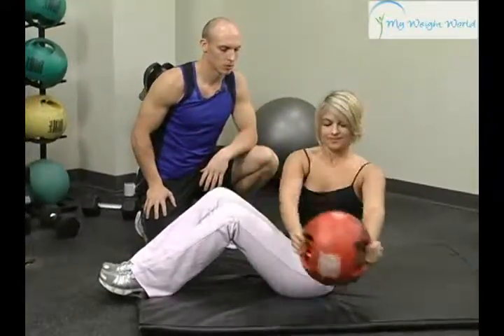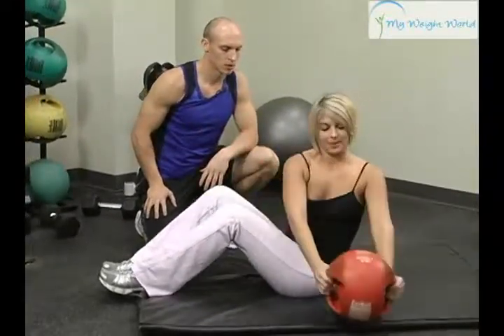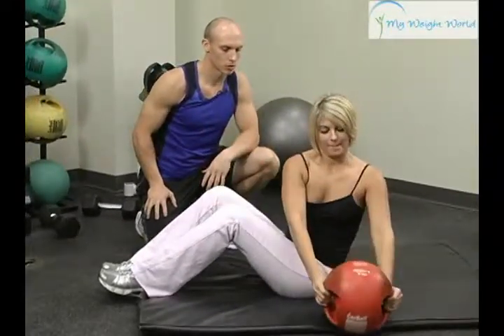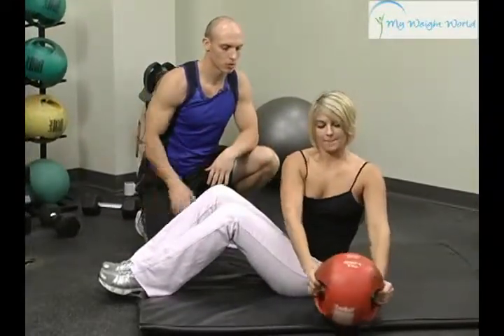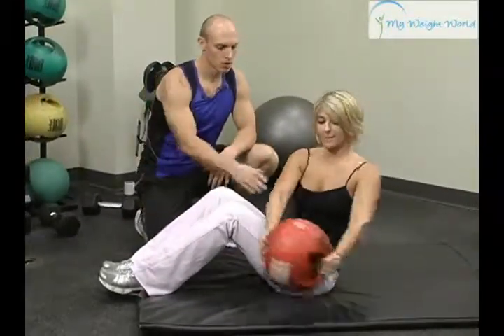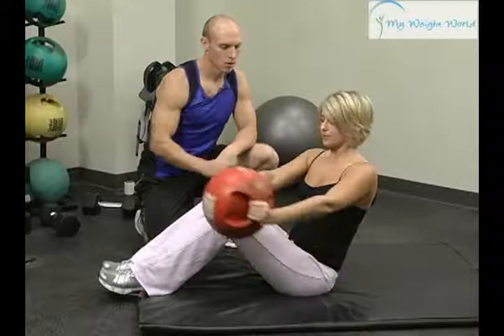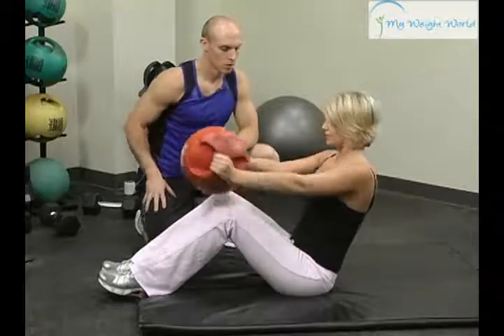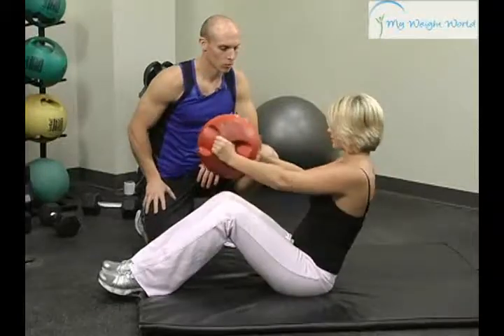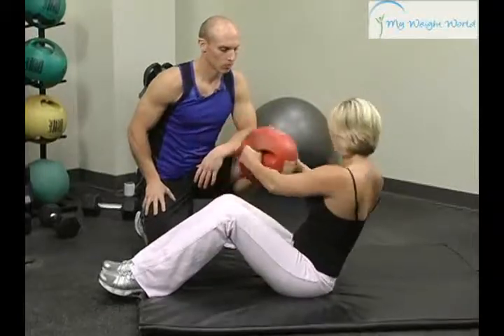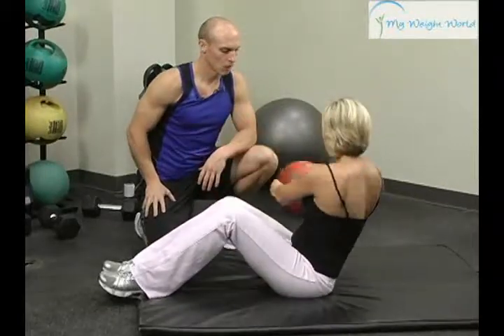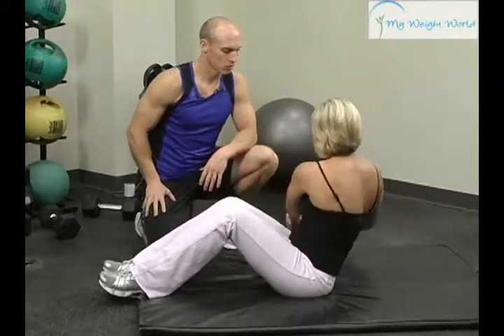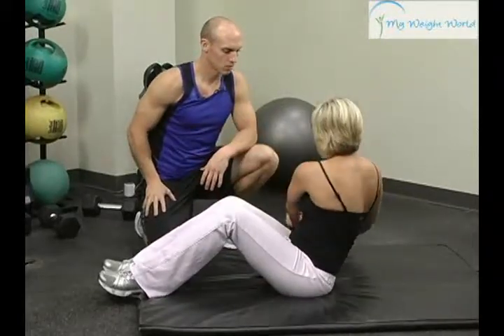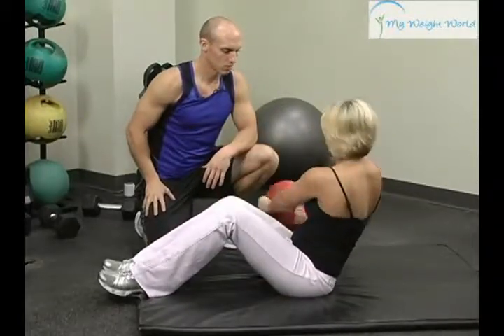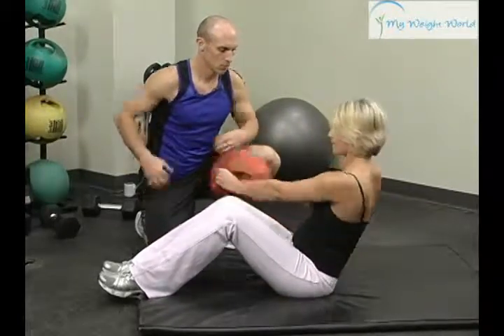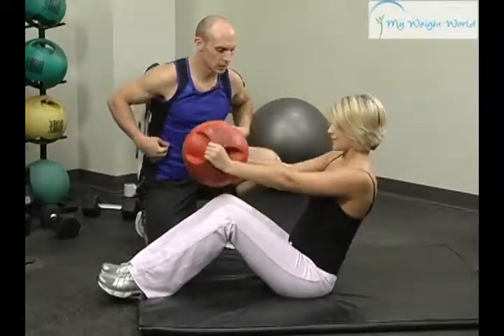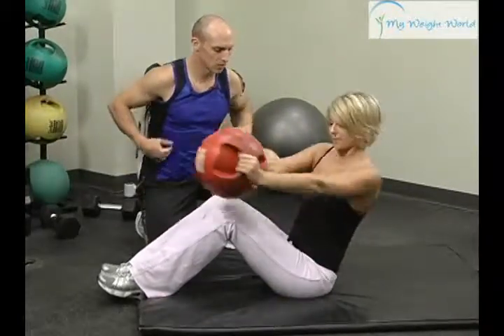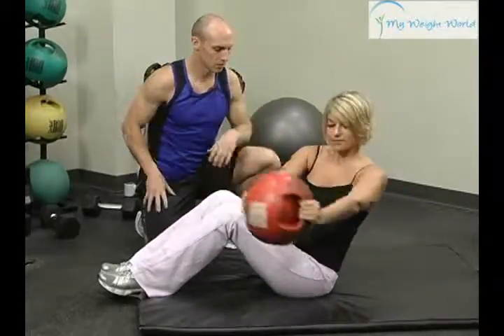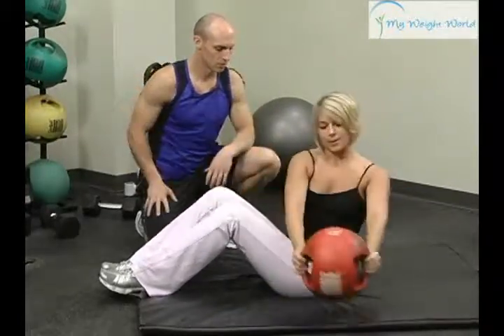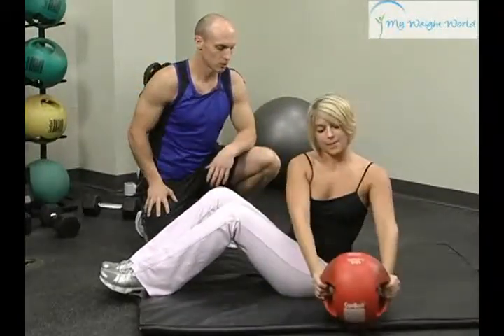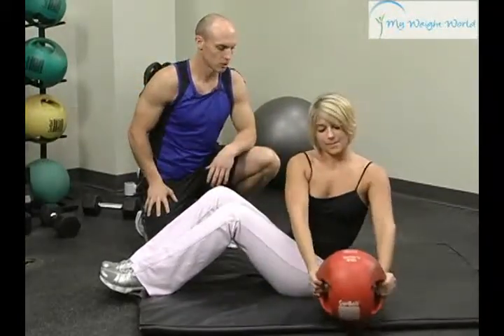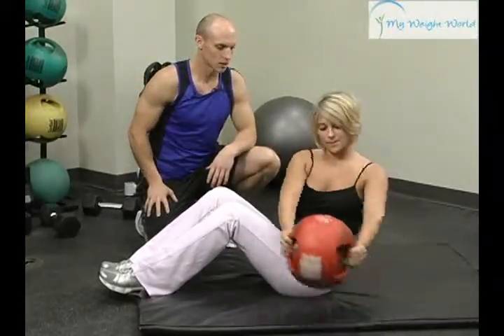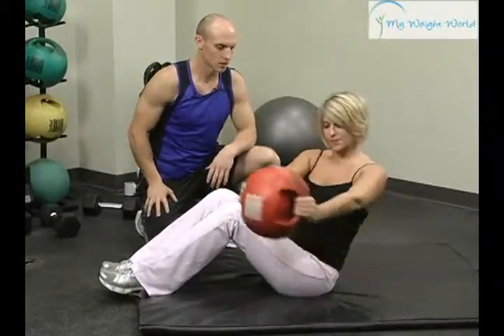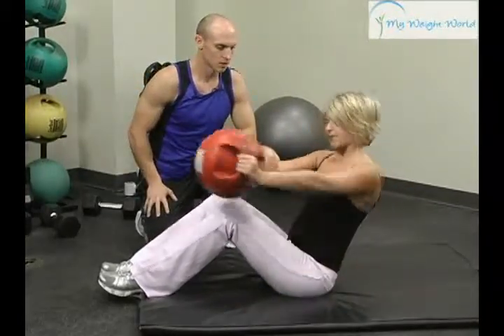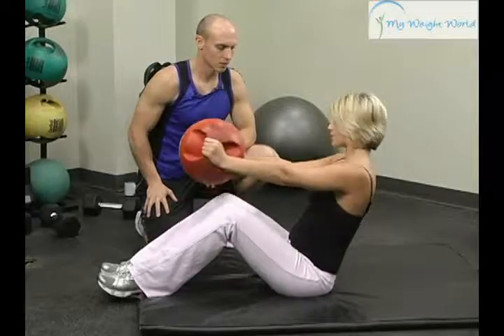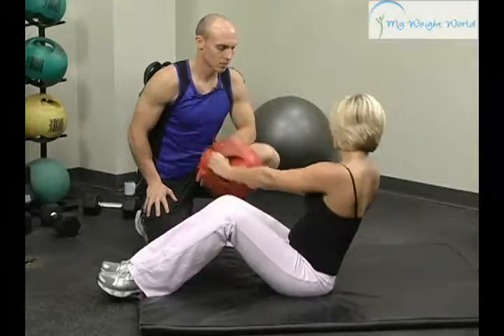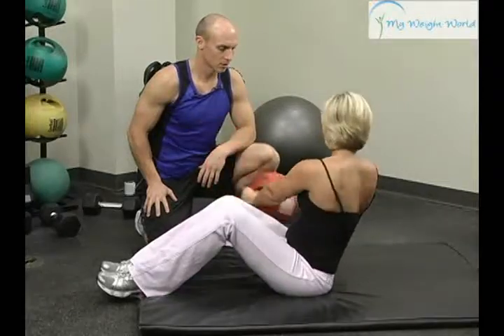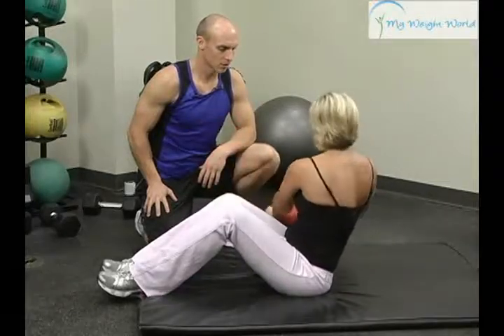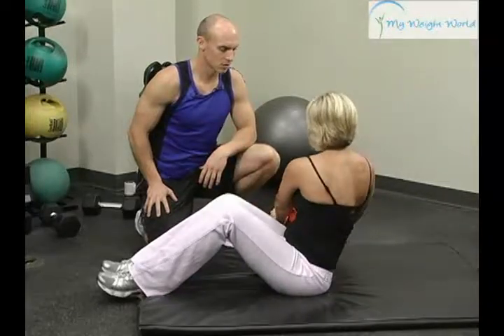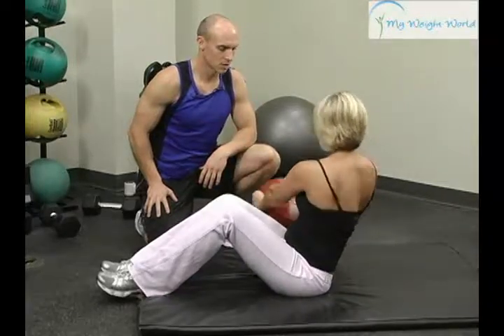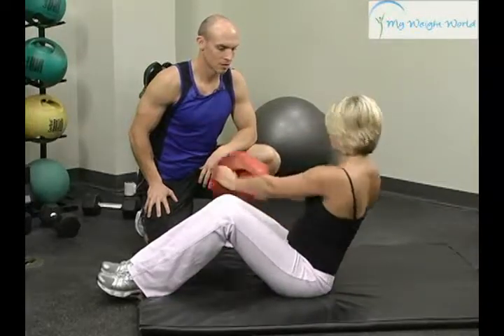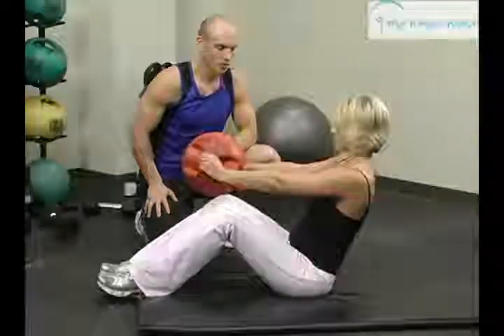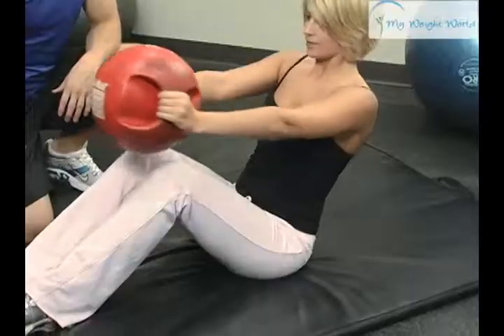Rotating your torso works your abdominals, your obliques — the muscles on your side. Just come and touch, and back to the other side.